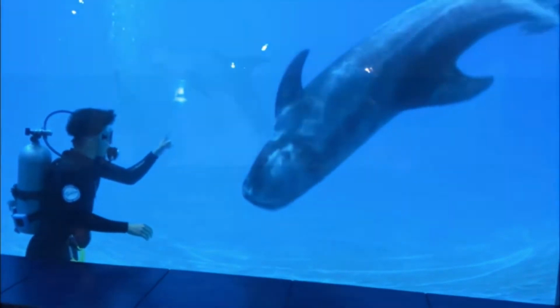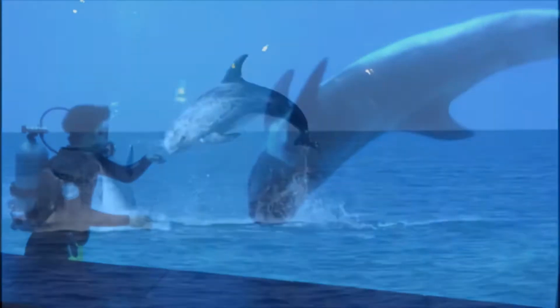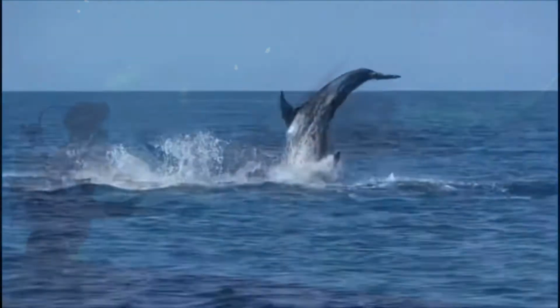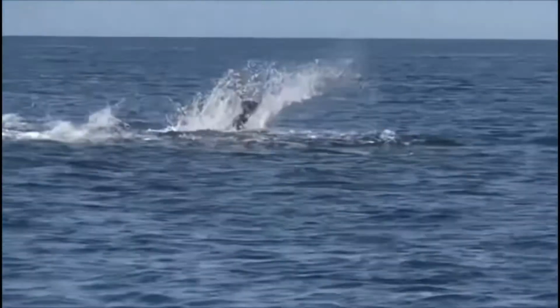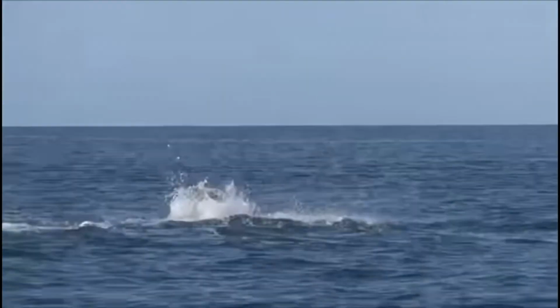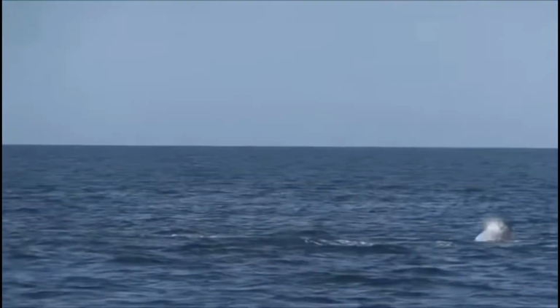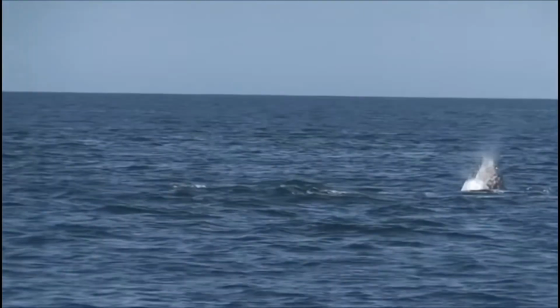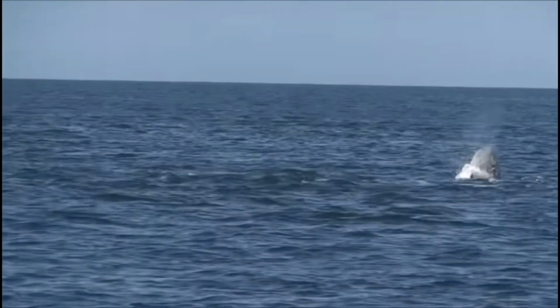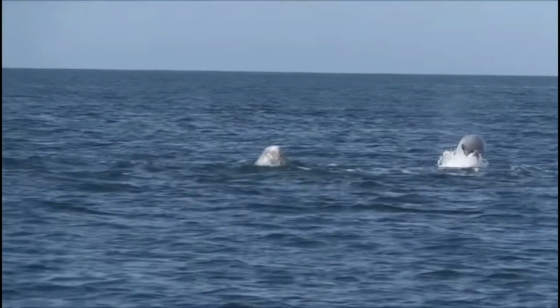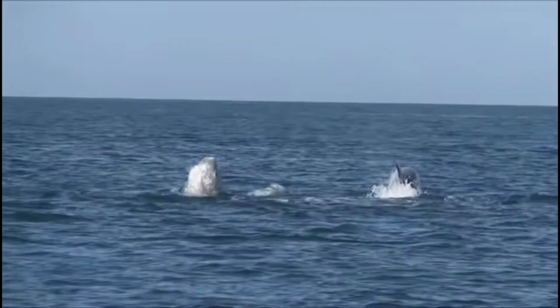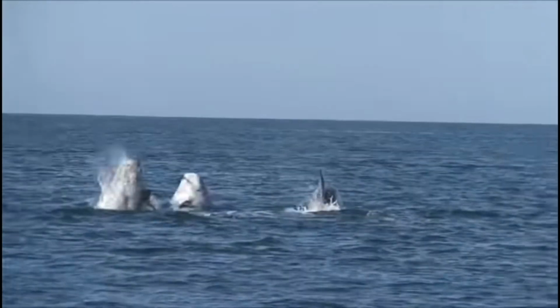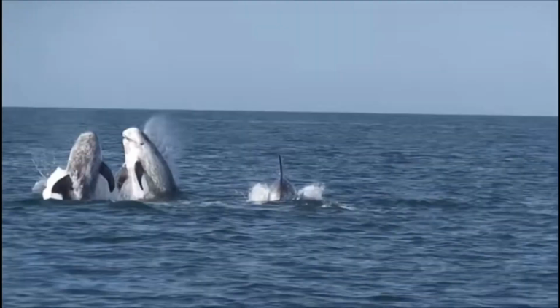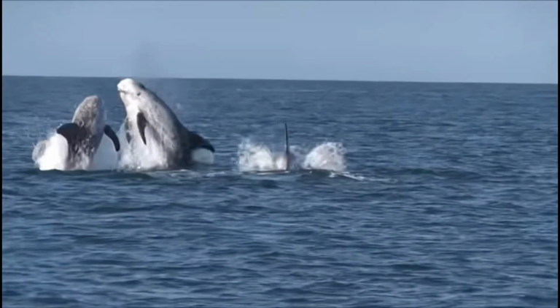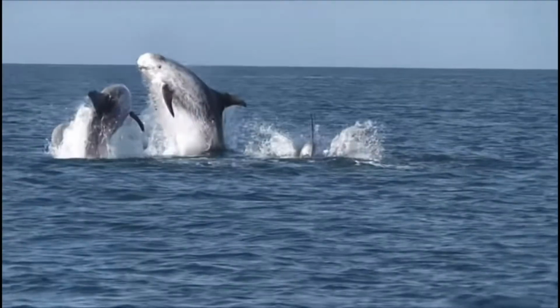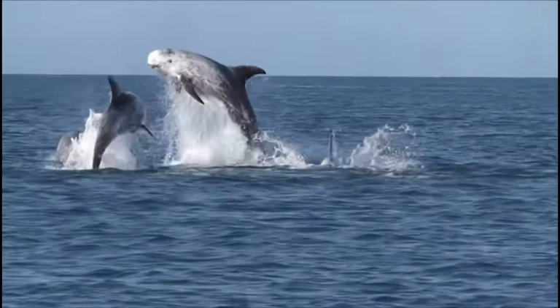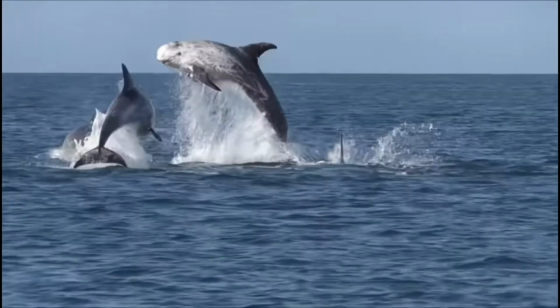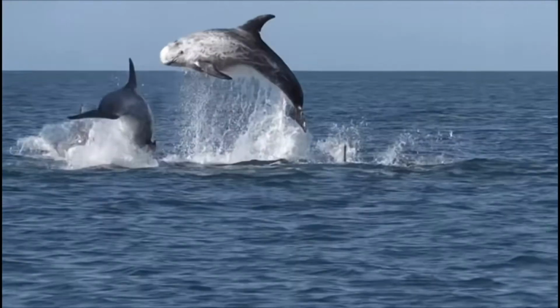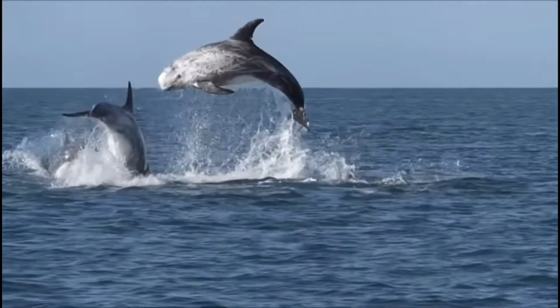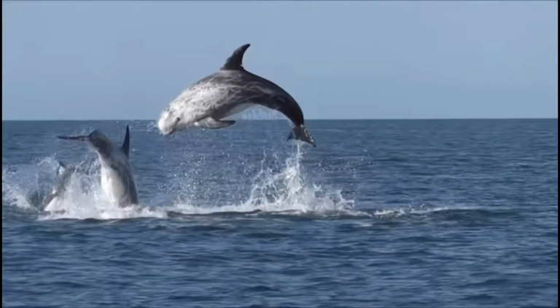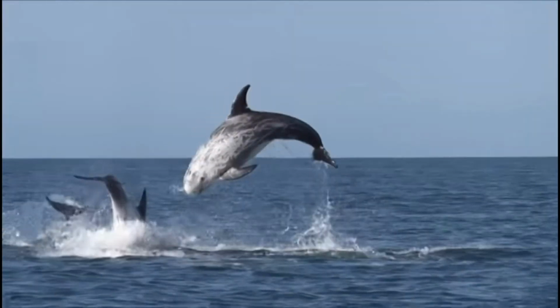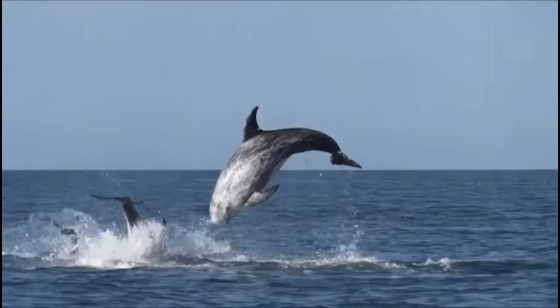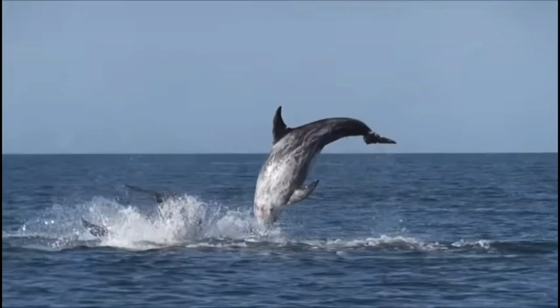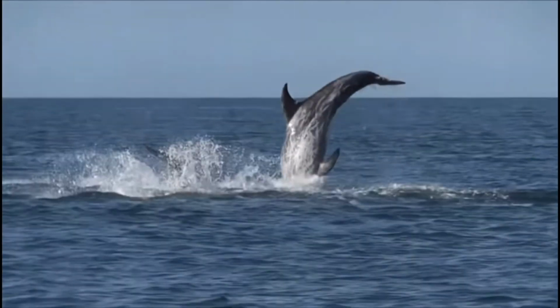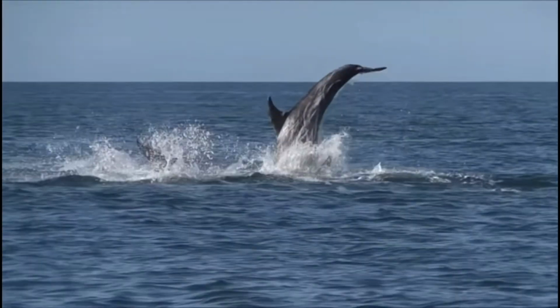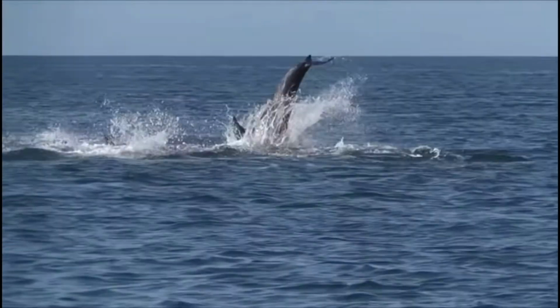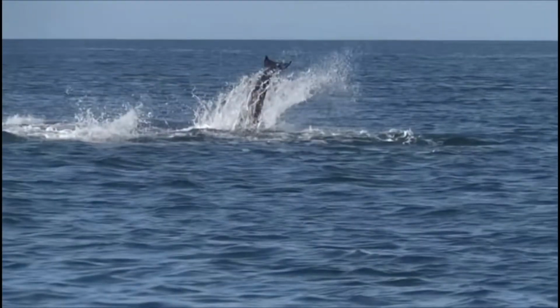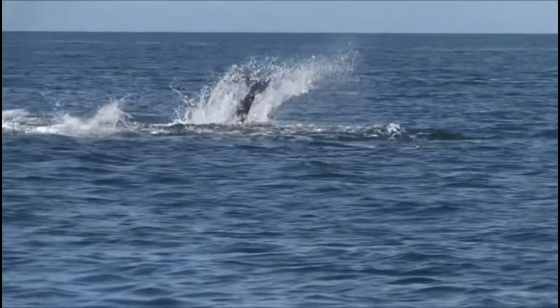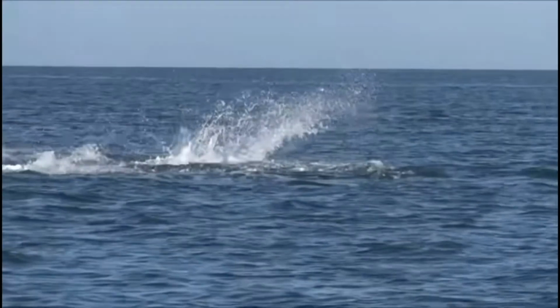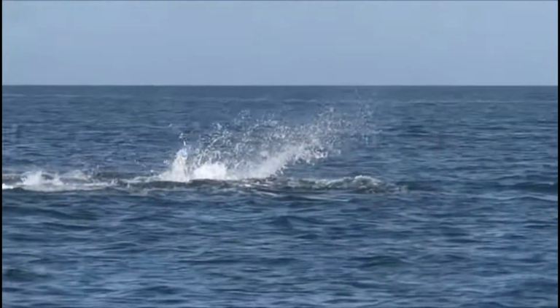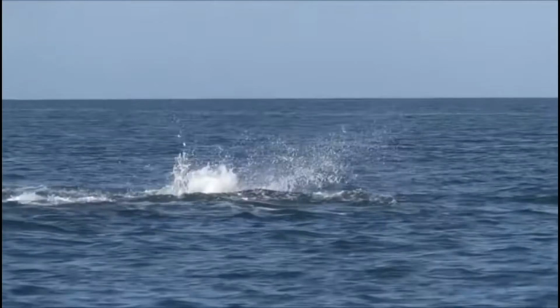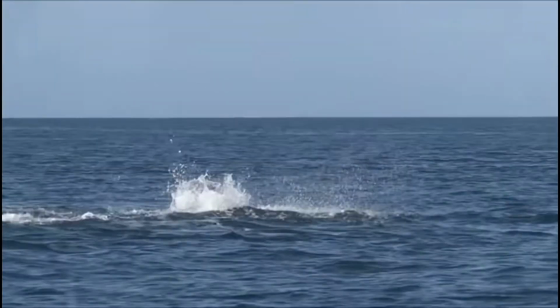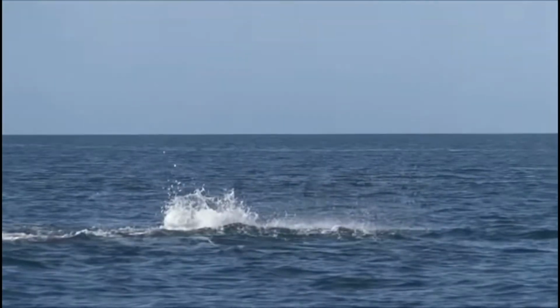Their dorsal fins are quite large, and these dolphins have scars all over their stocky bodies as a result of teeth raking with other dolphins, as well as the occasional cookie-cutter shark bite.